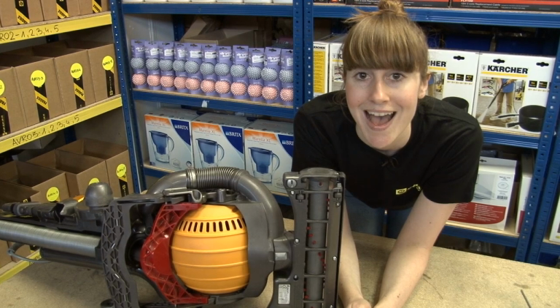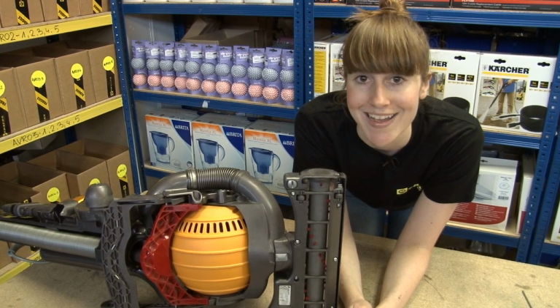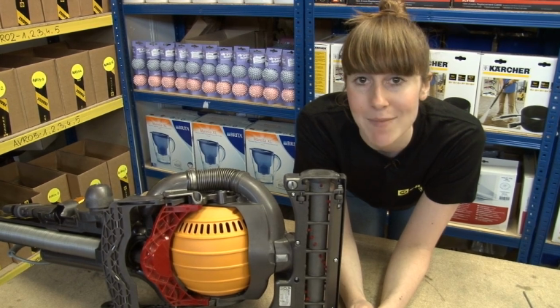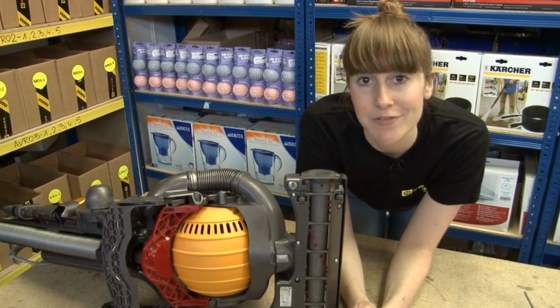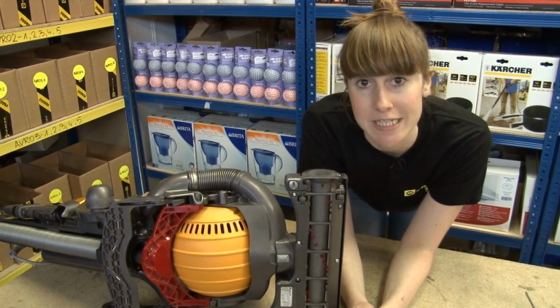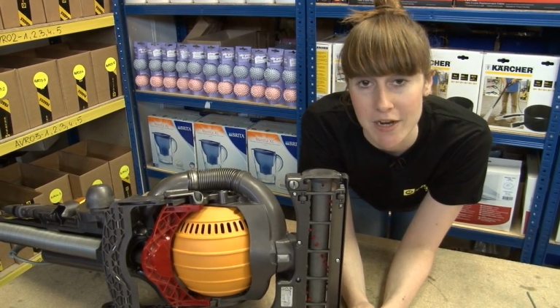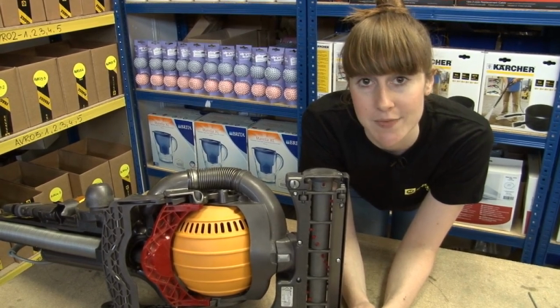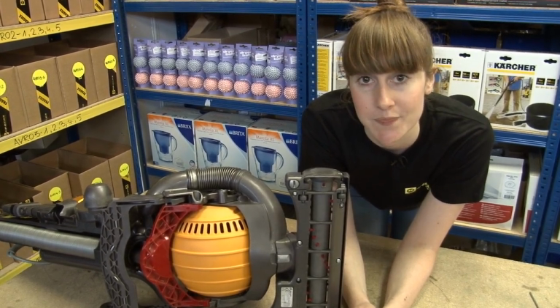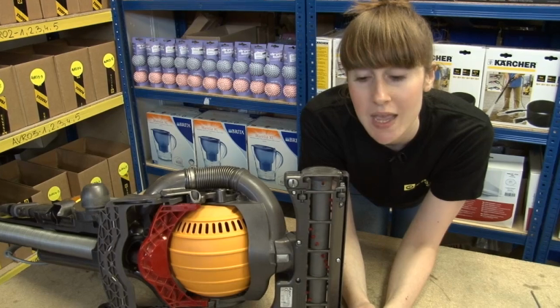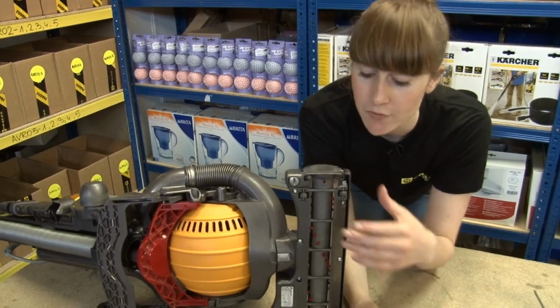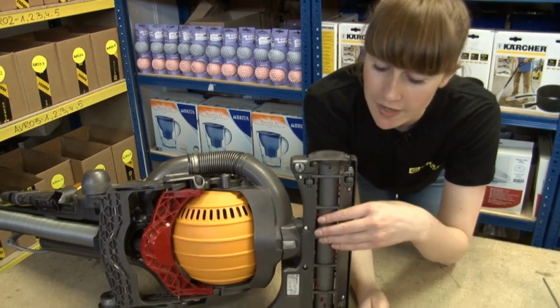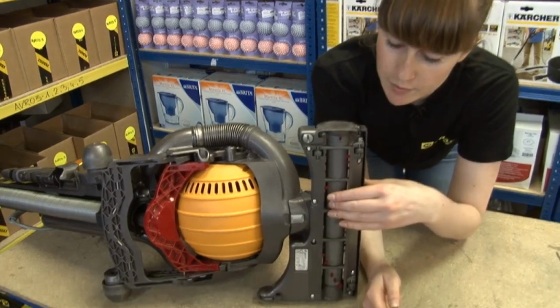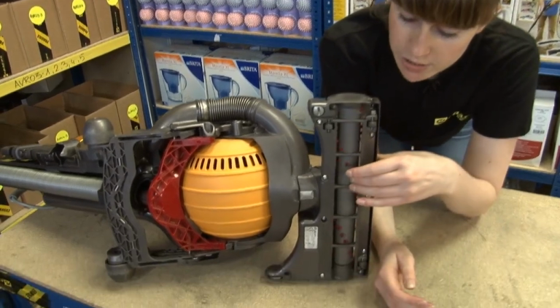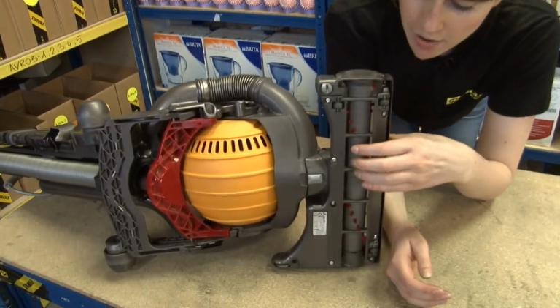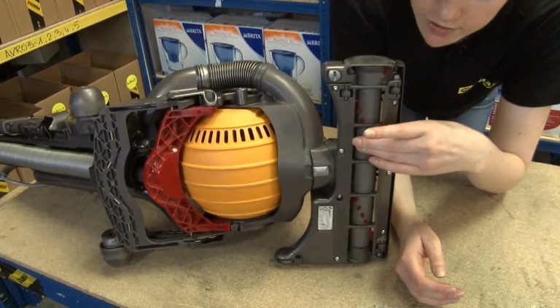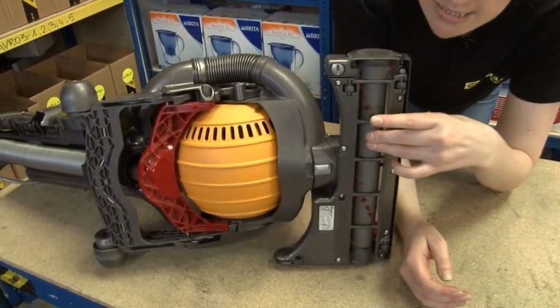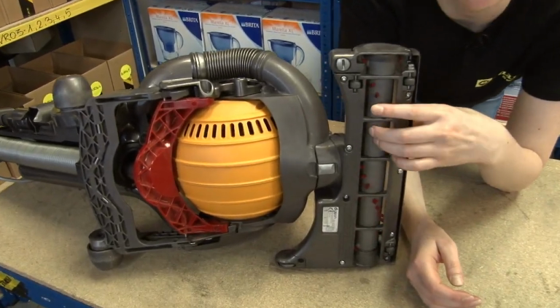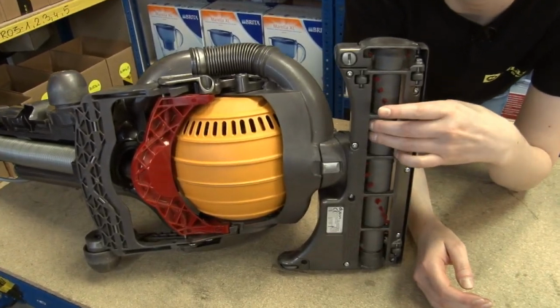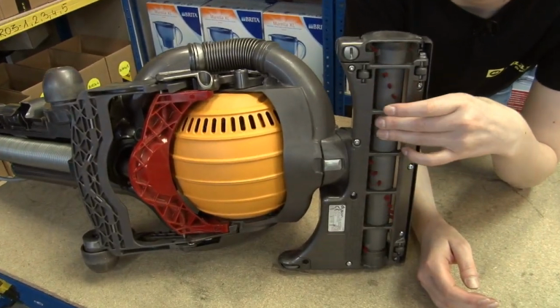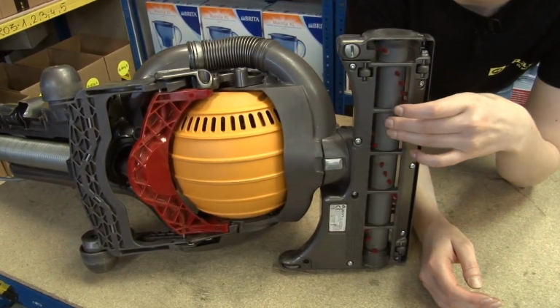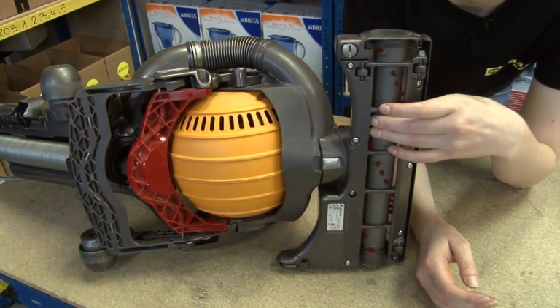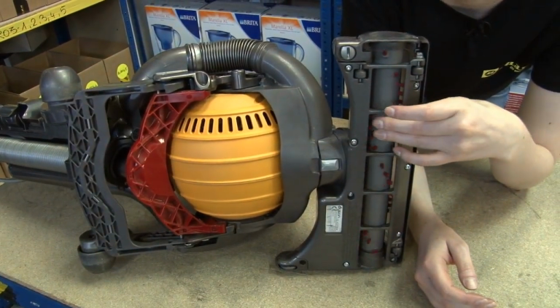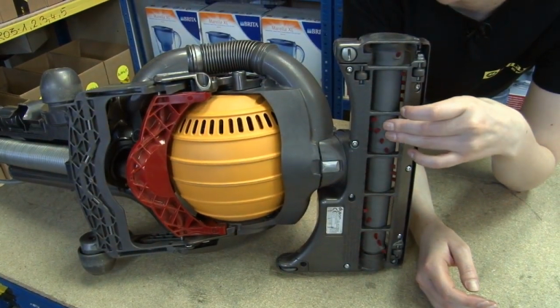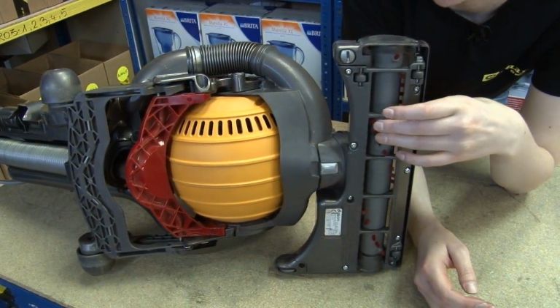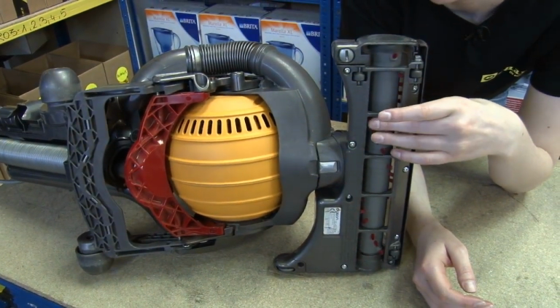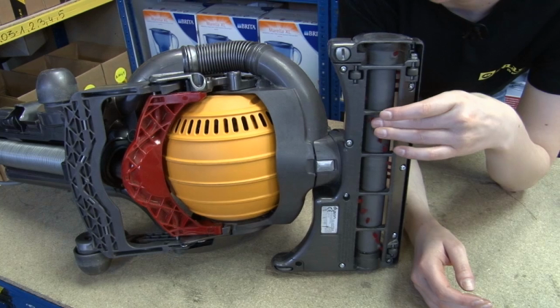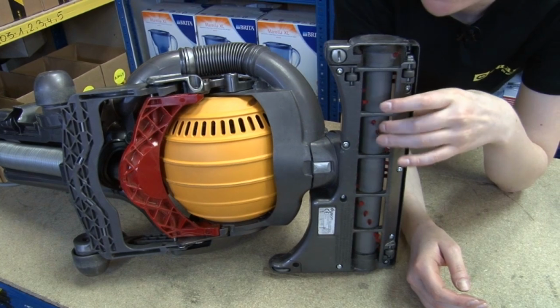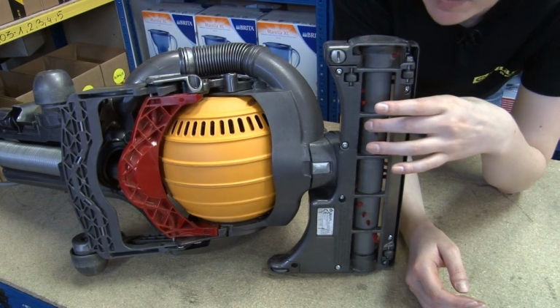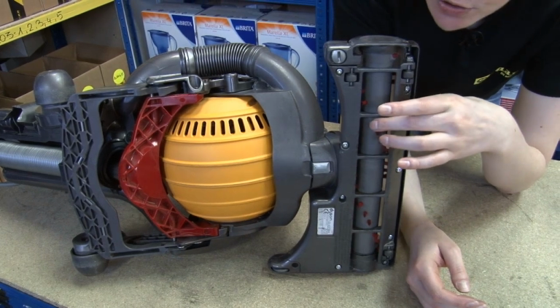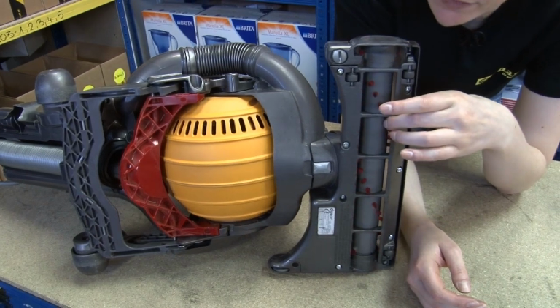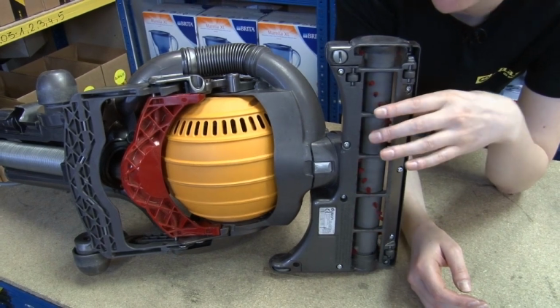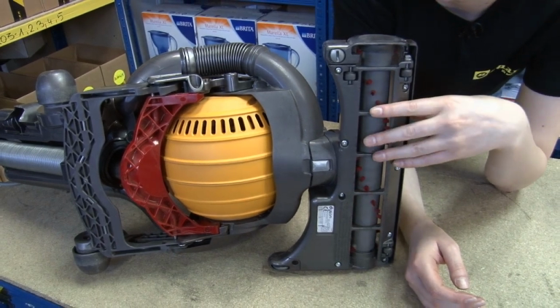Hi, I'm Helen from eSpares. If you find that the brush bar on your DC25 is not turning properly, this is likely to be due to one of three things.